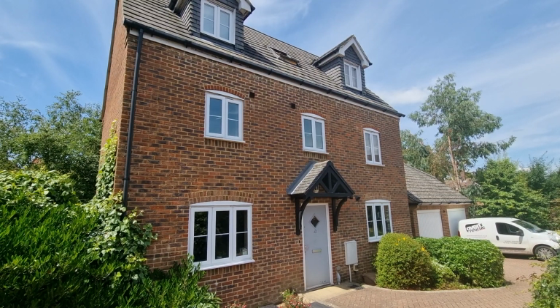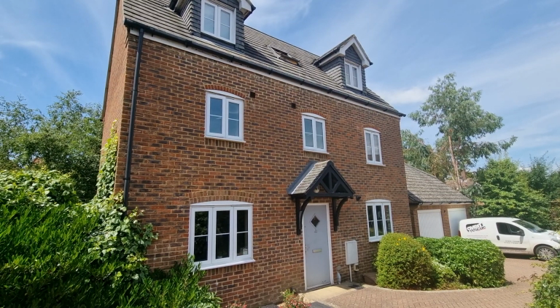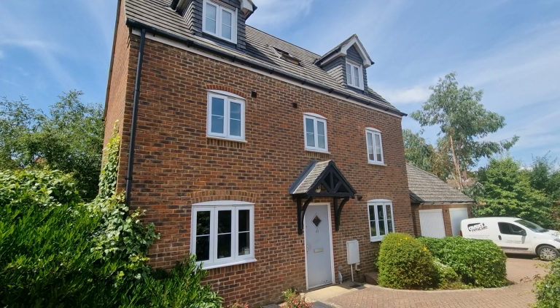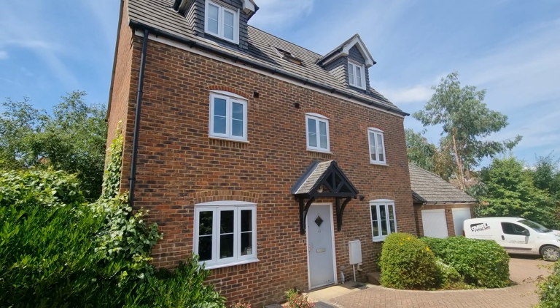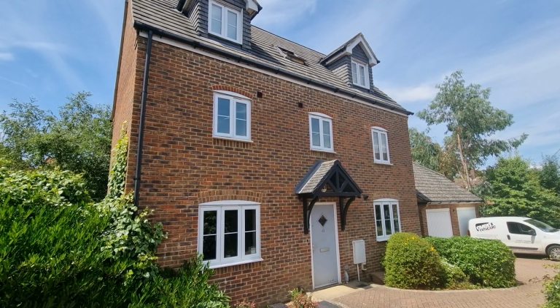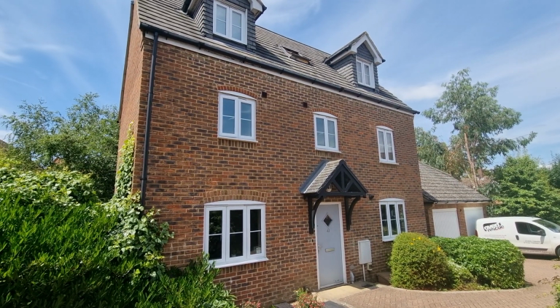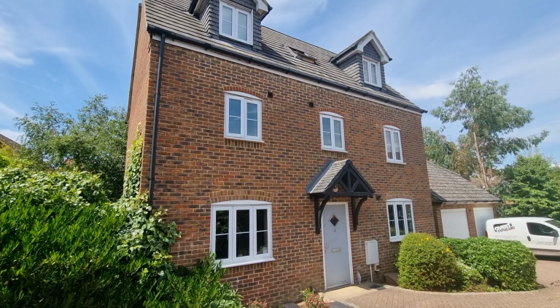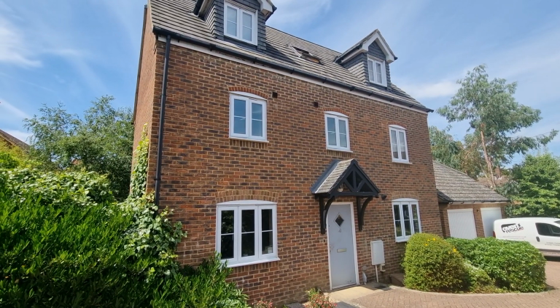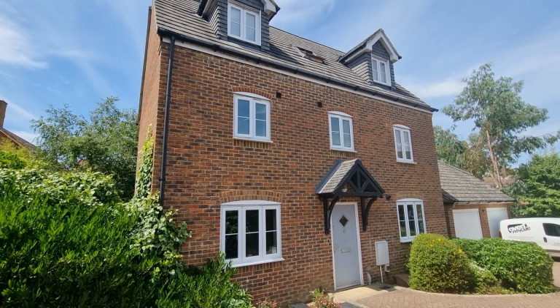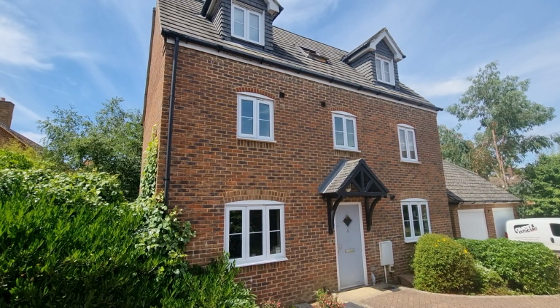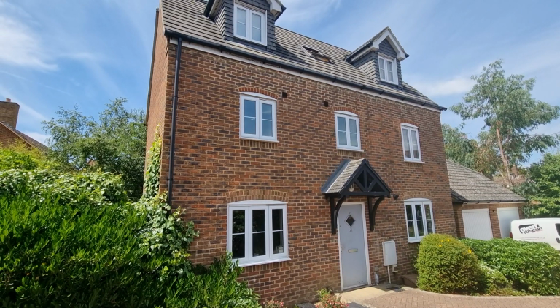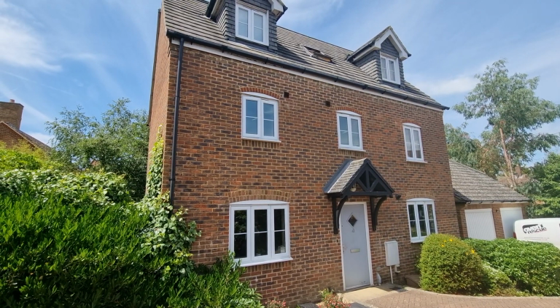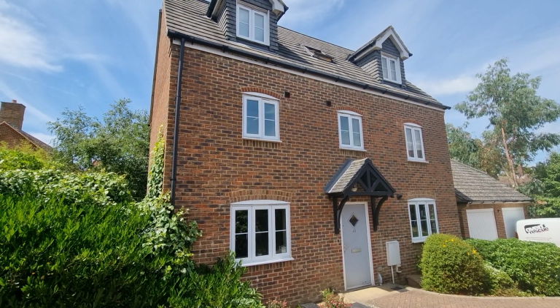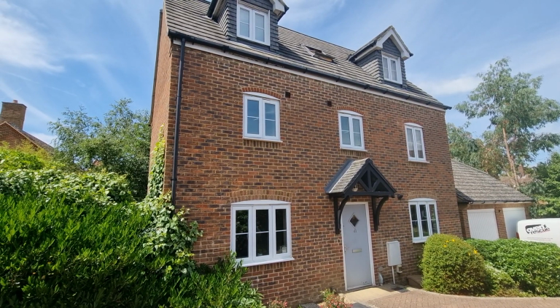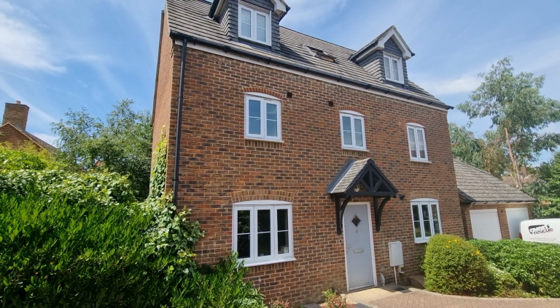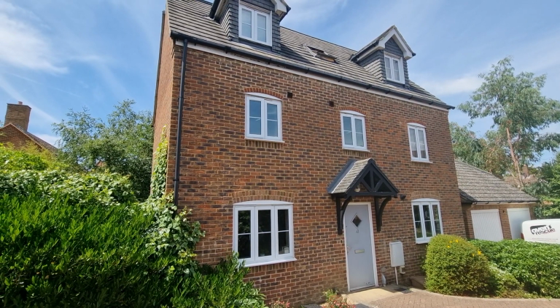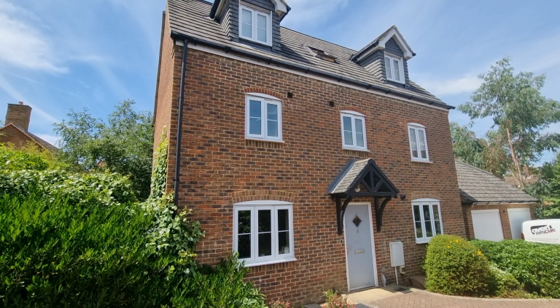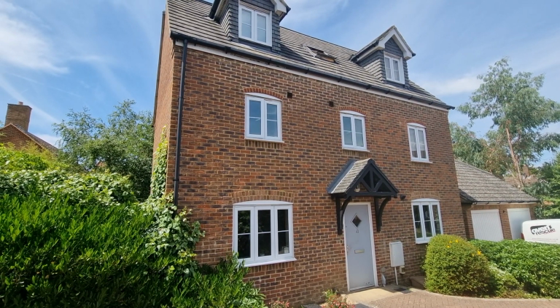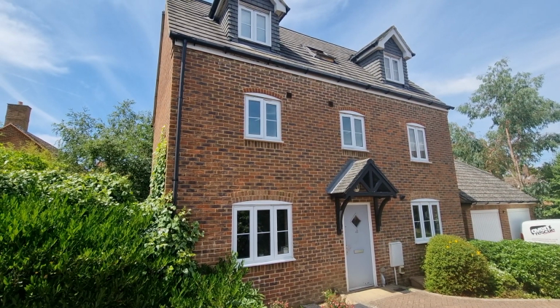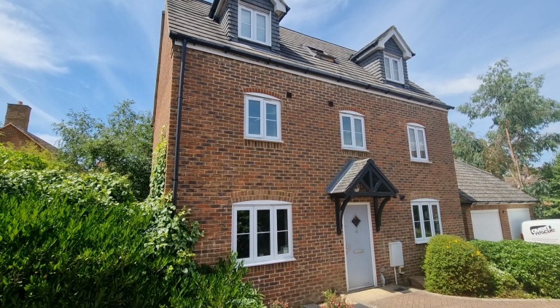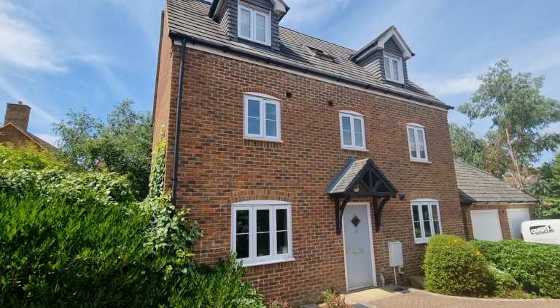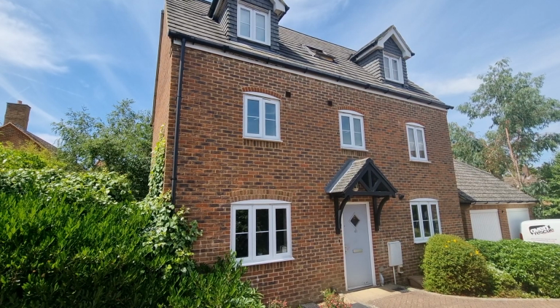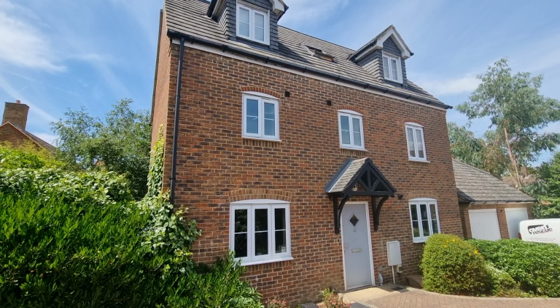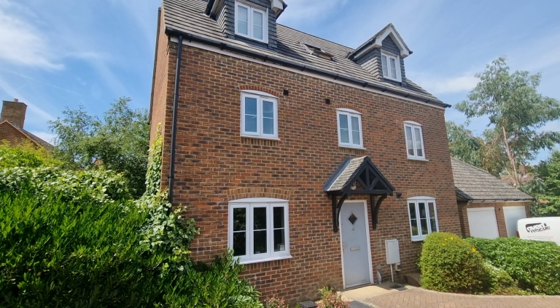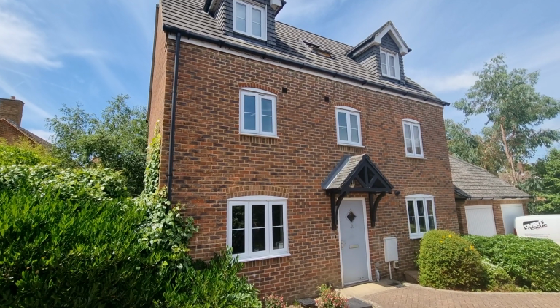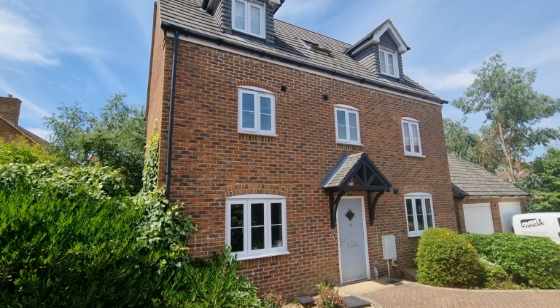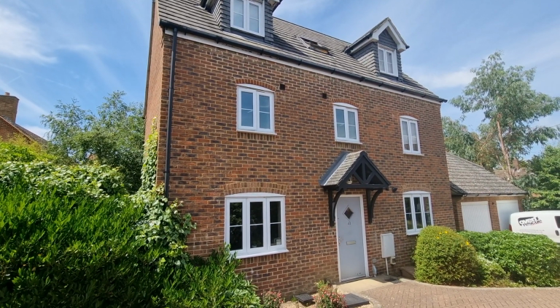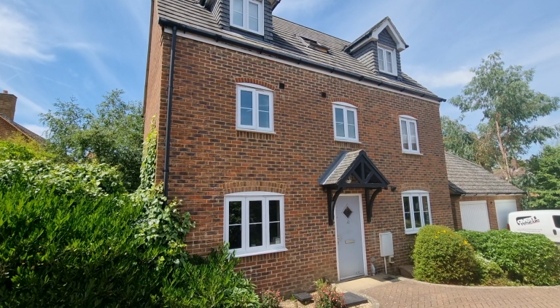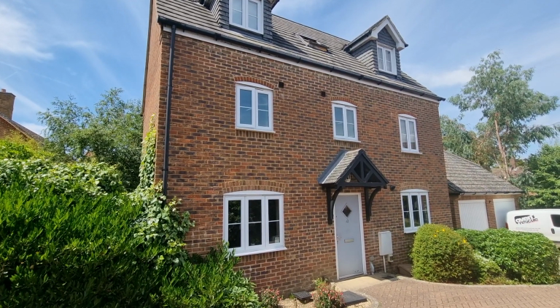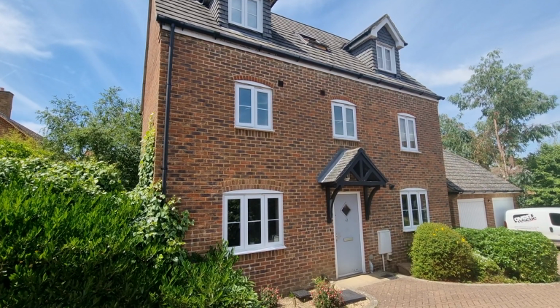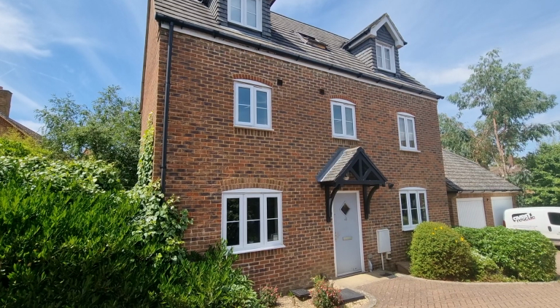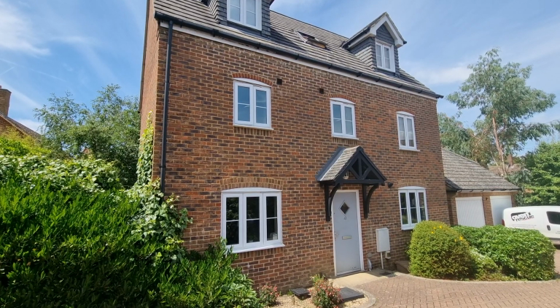Good afternoon everybody. We're here today to see this wonderful four/five bedroom detached family home in New Heritage Way in North Chailey today. I just thought I'd wander you around and give you a bit of a feel for the house and also the surrounding area as well.